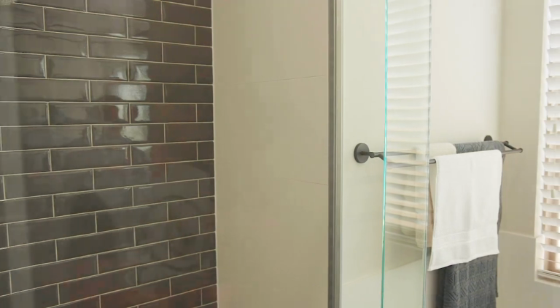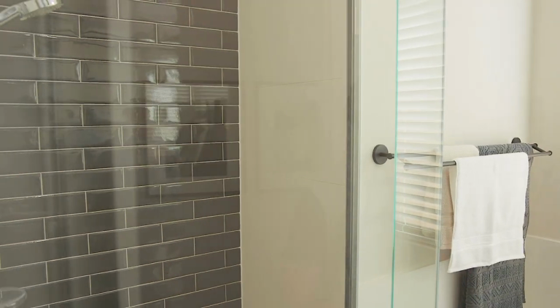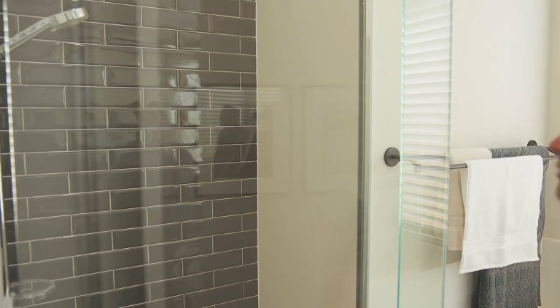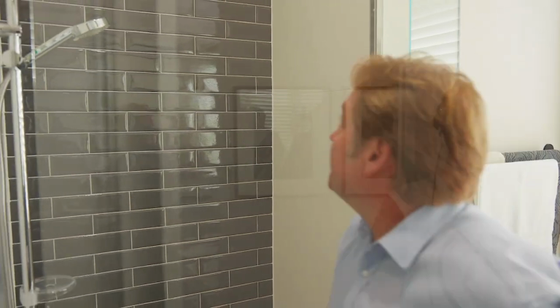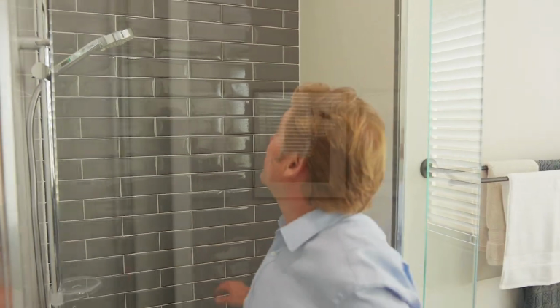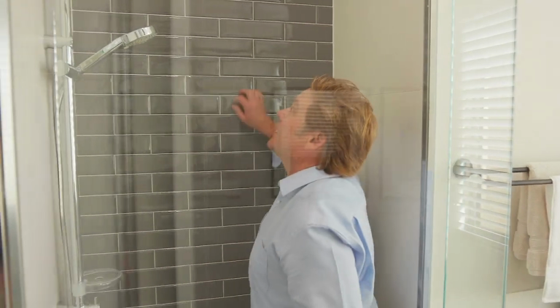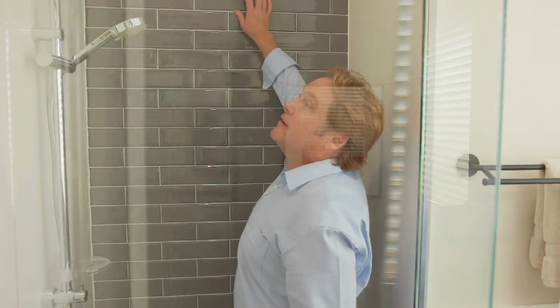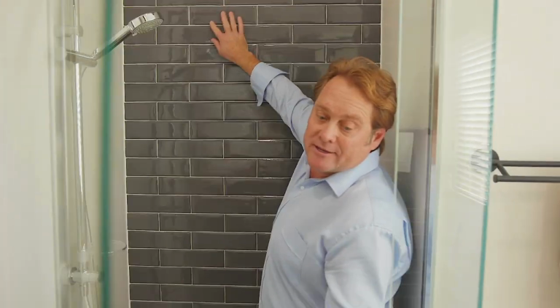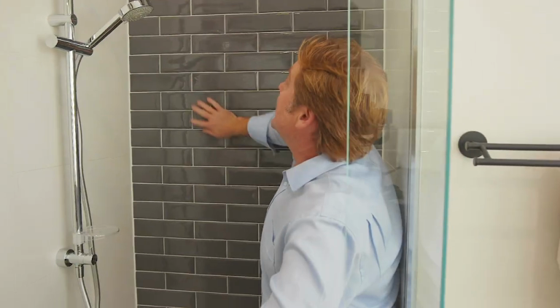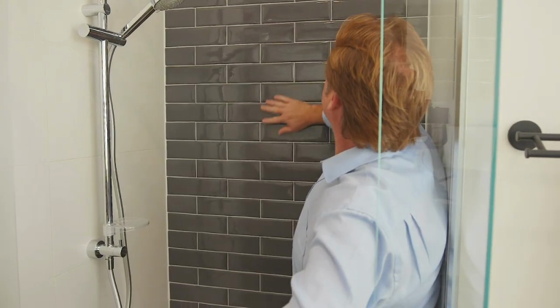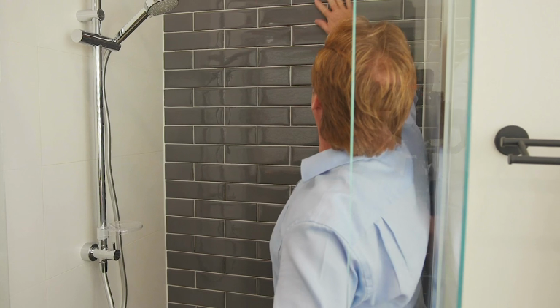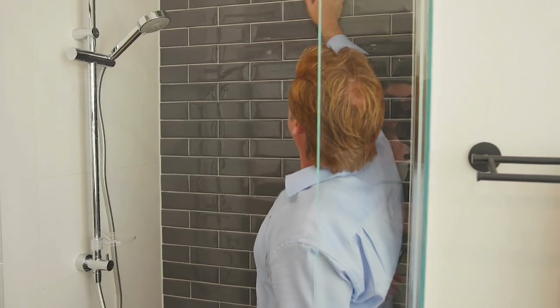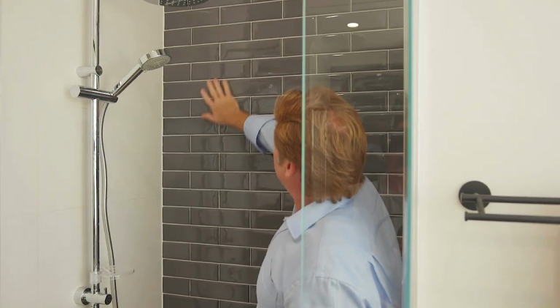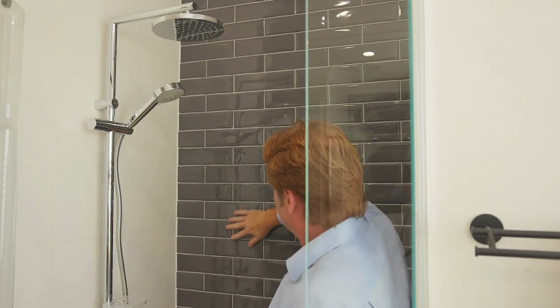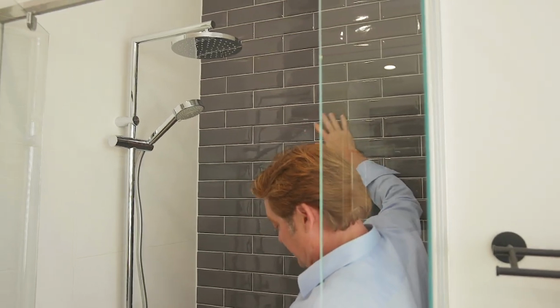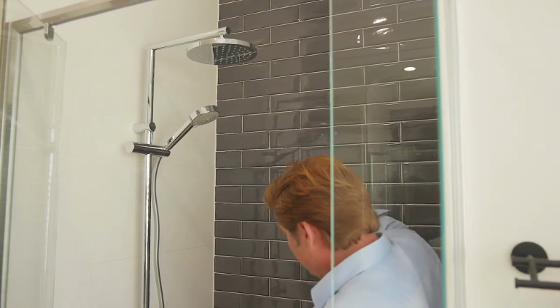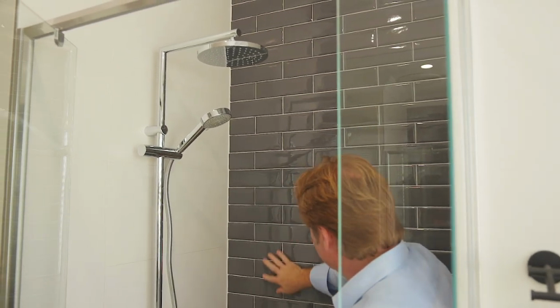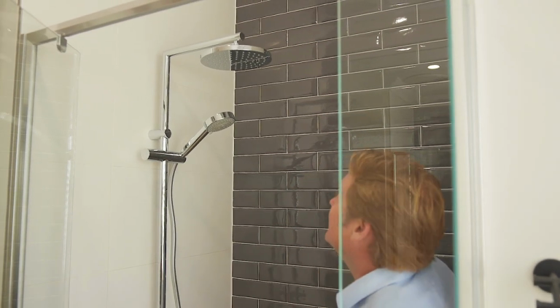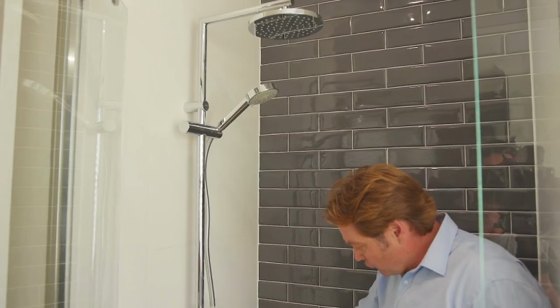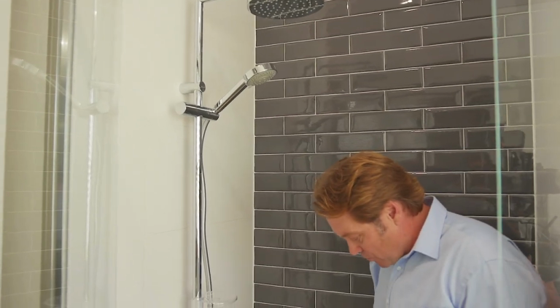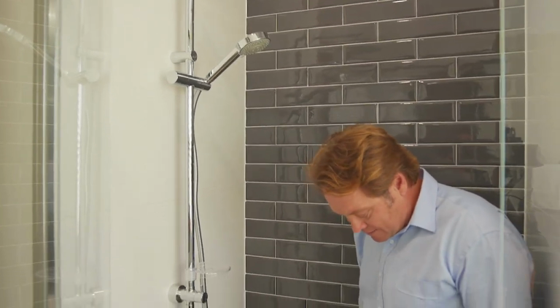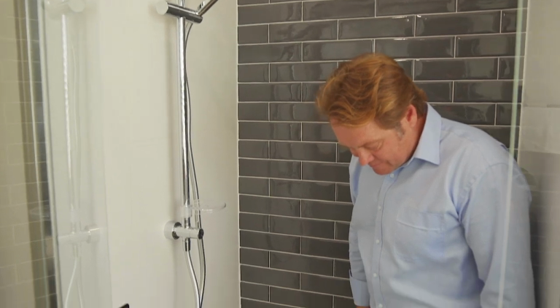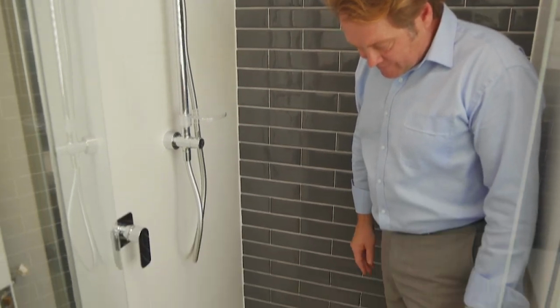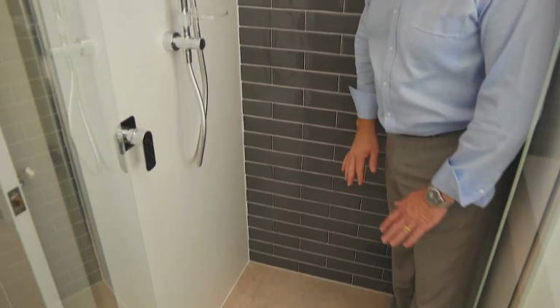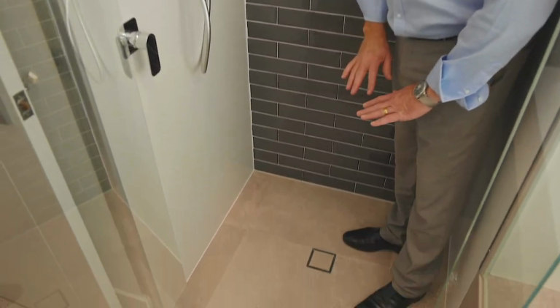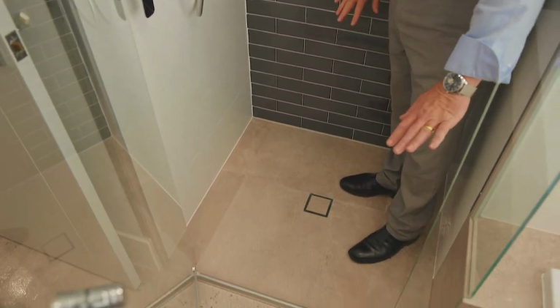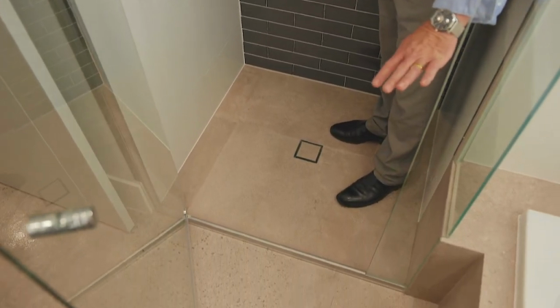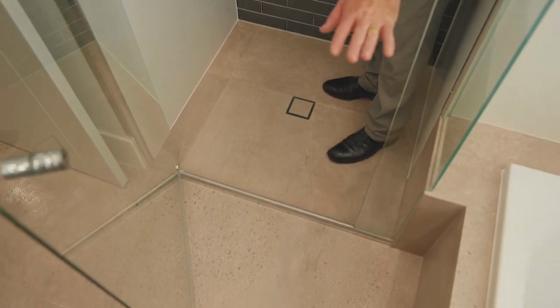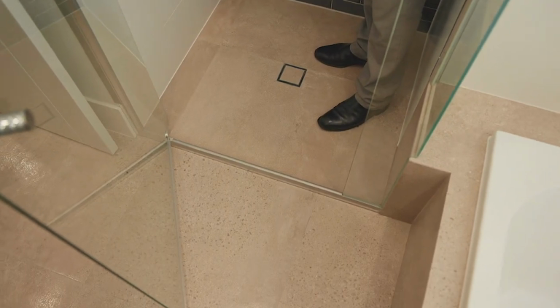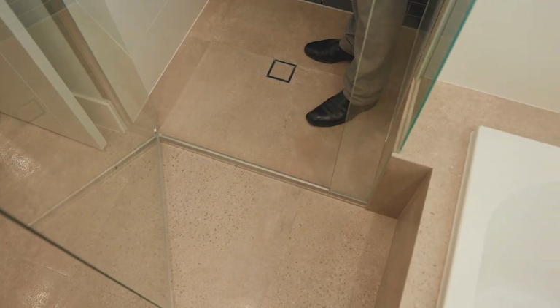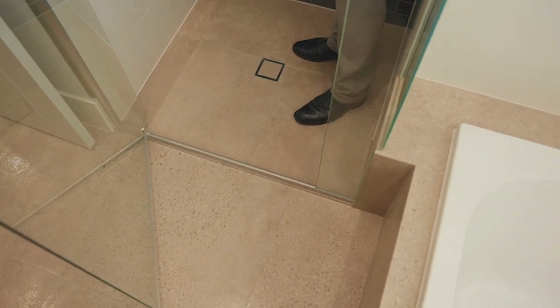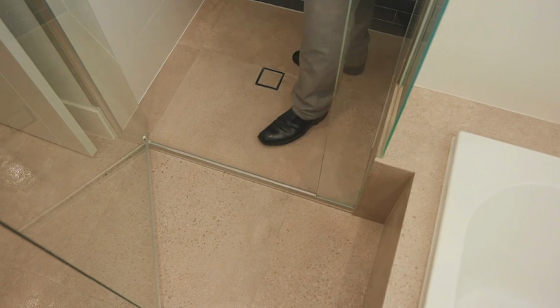Wow, check this out — I love the full height tiling. Can you see that? Look at that, 3D tiling. I like the contrast white there. And of course, no hob shower, so you've got that seamless flow between the two floors.